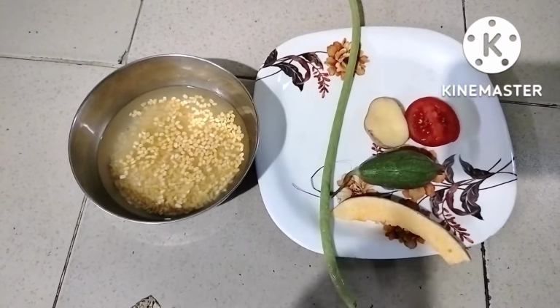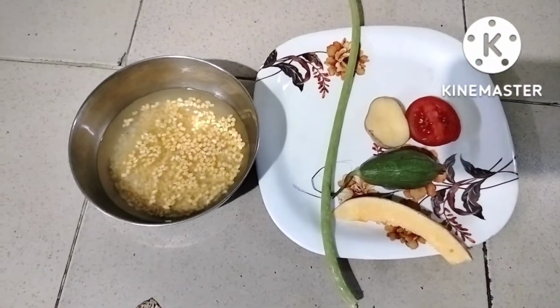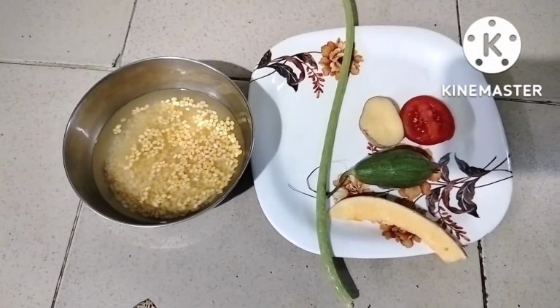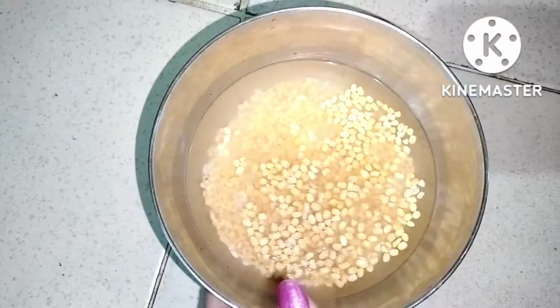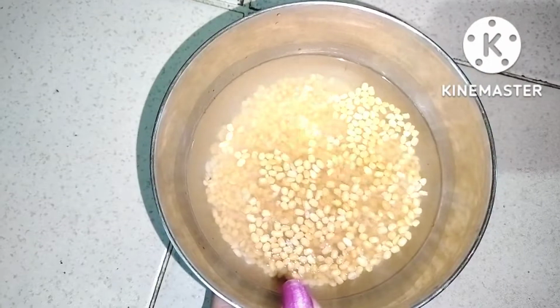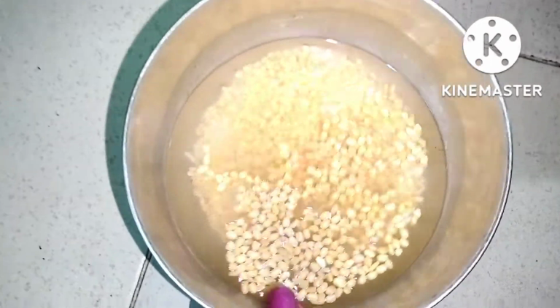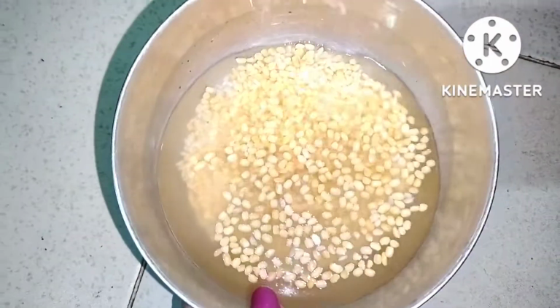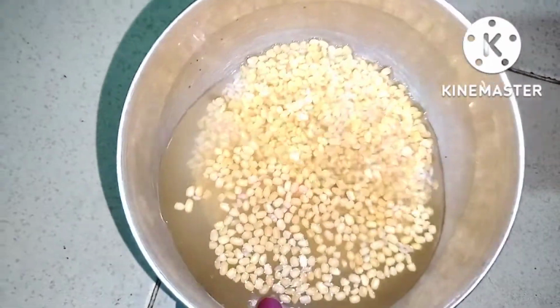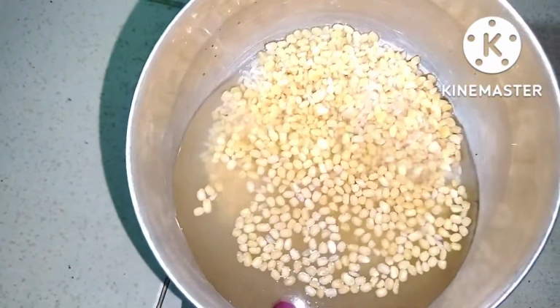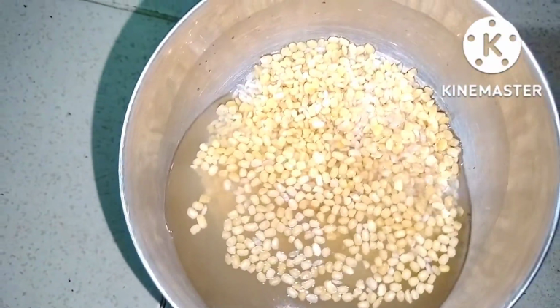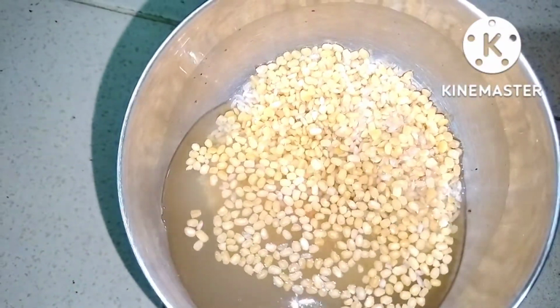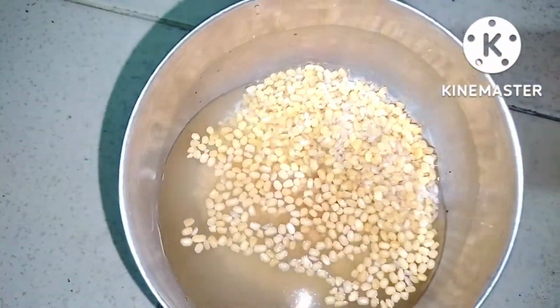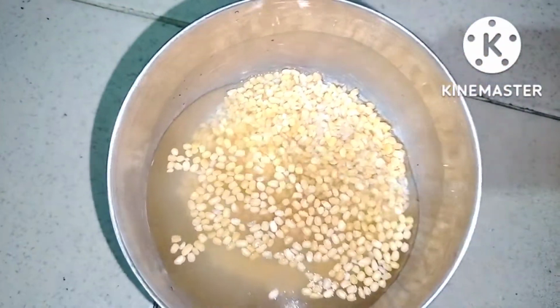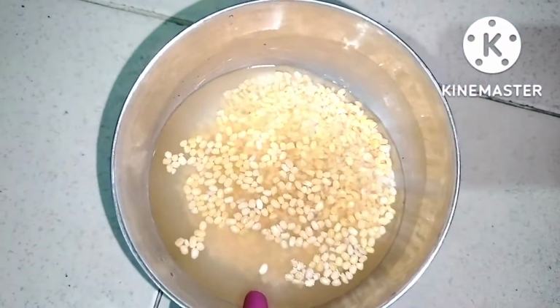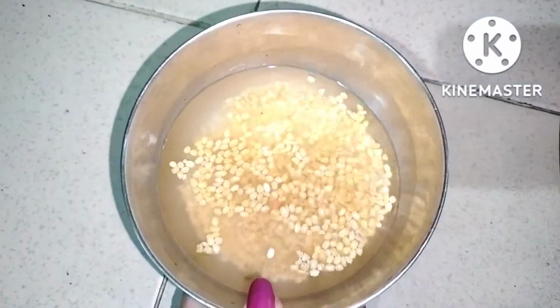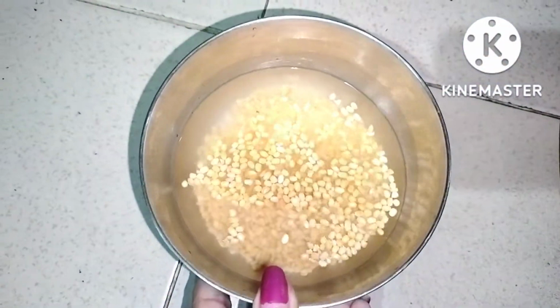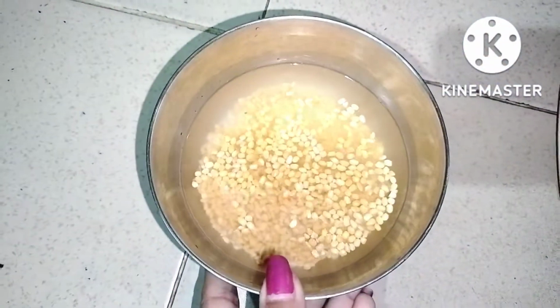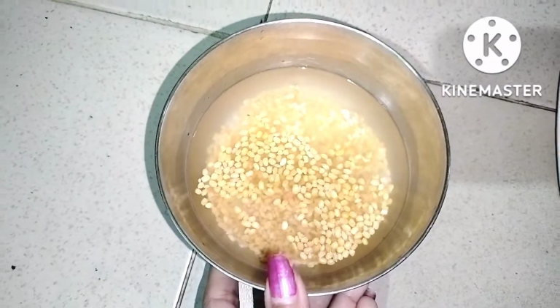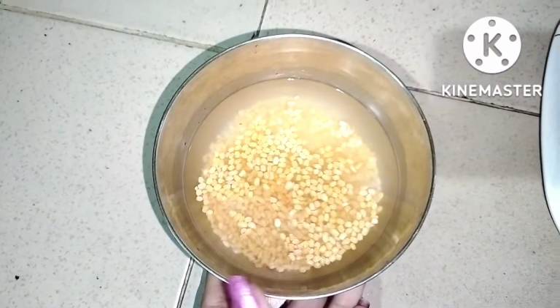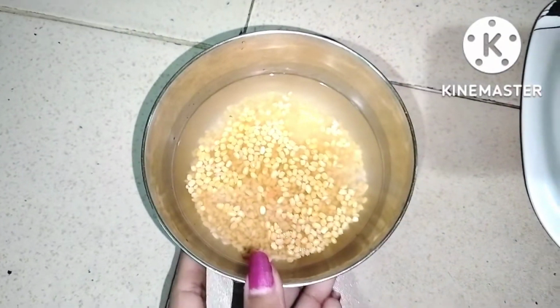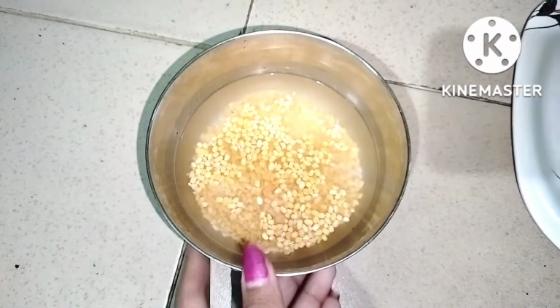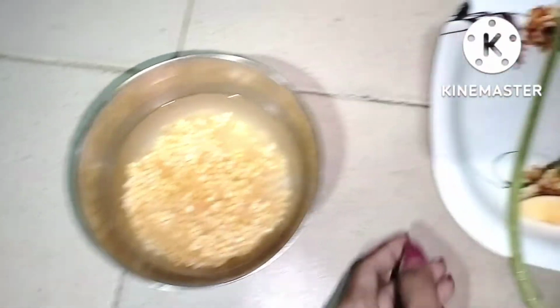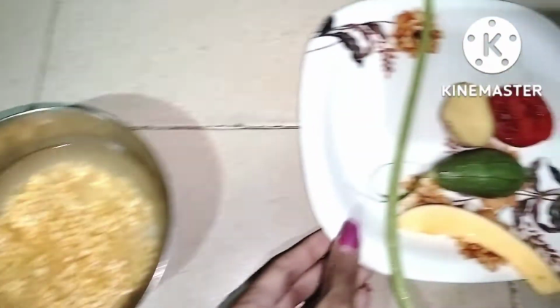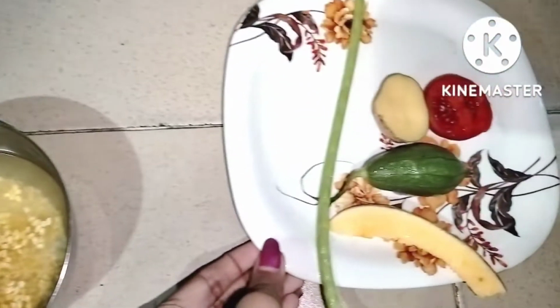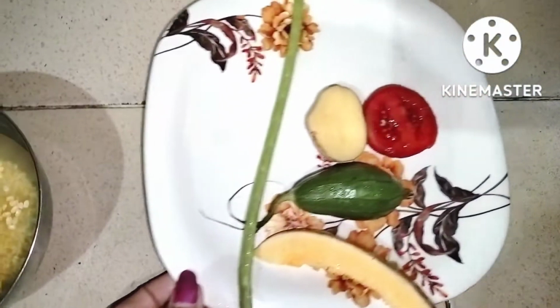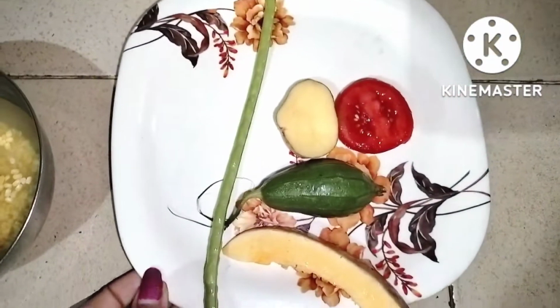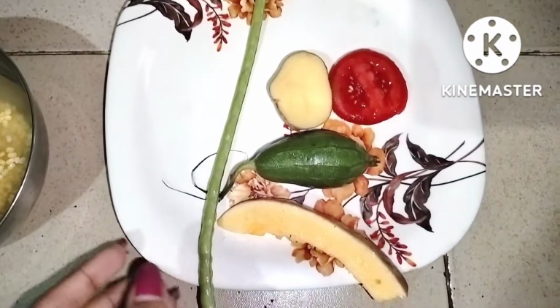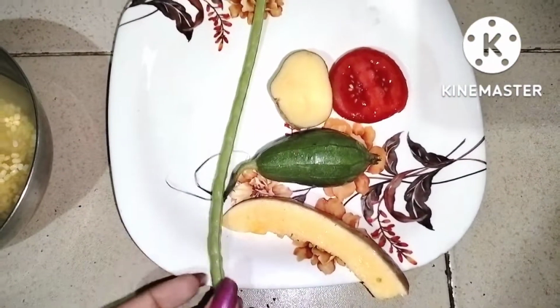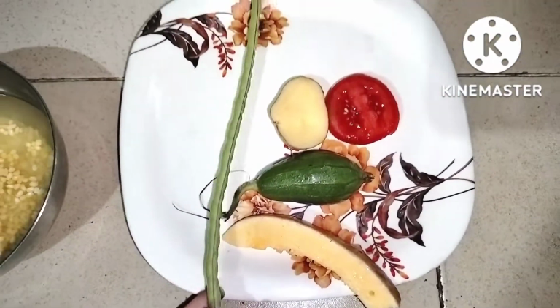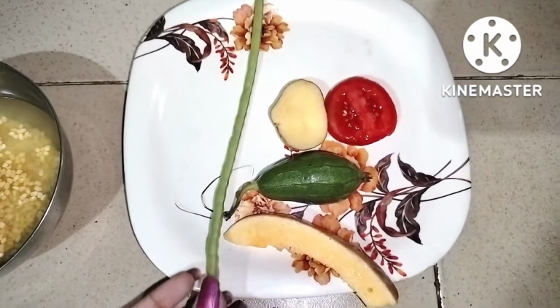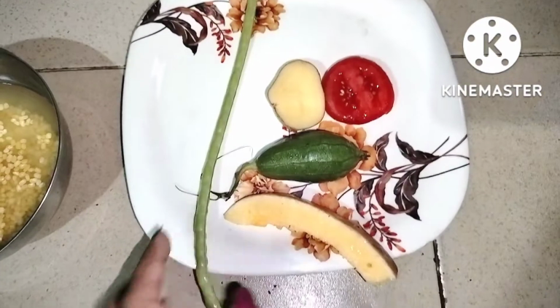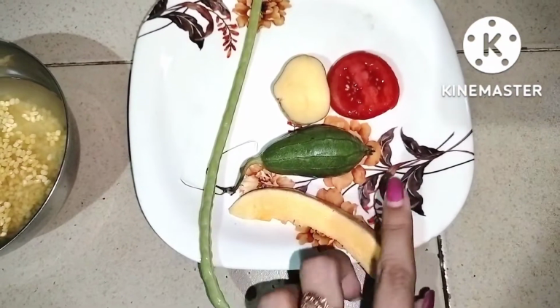If you are enjoying this video, please enjoy it. I am going to share this vegetable recipe with you.